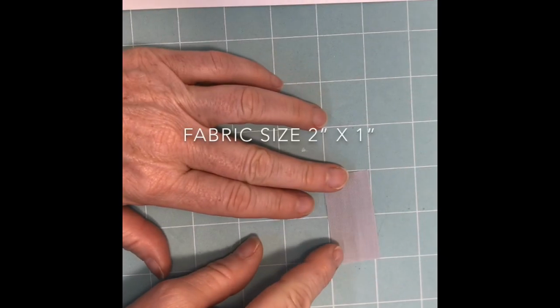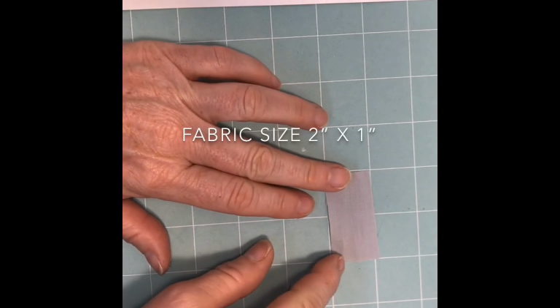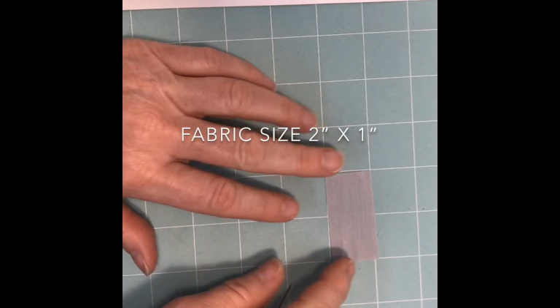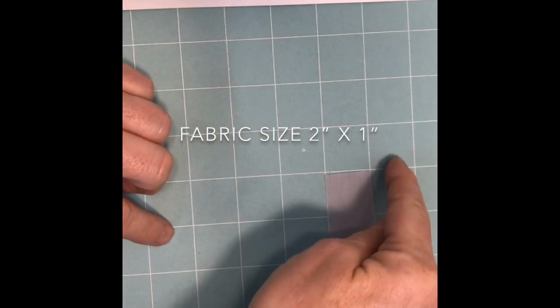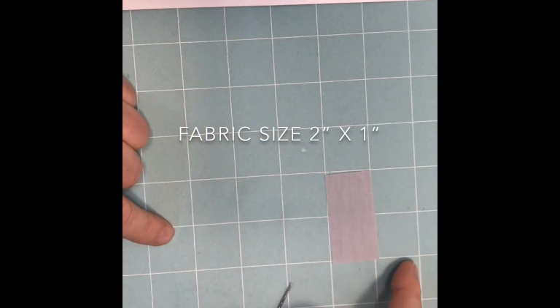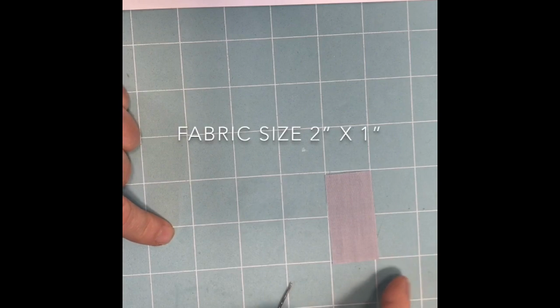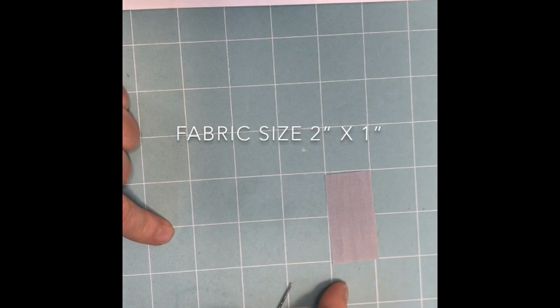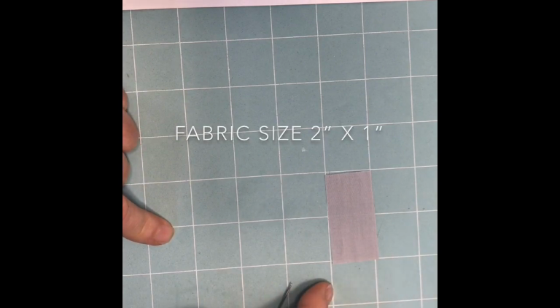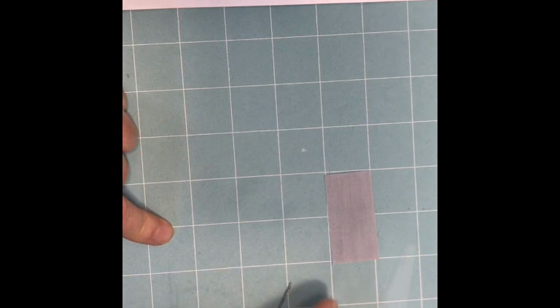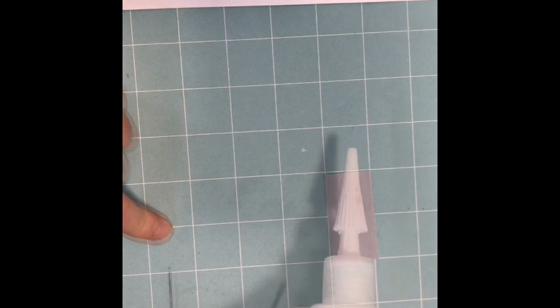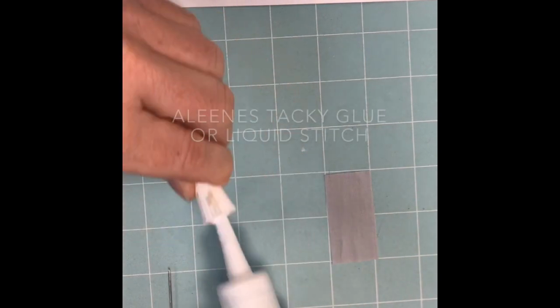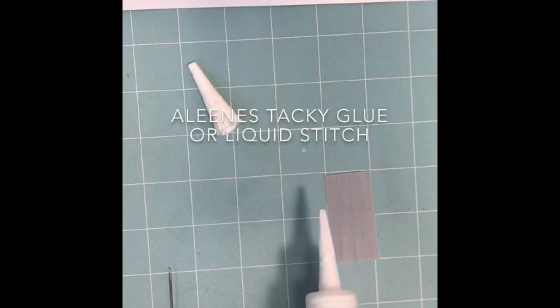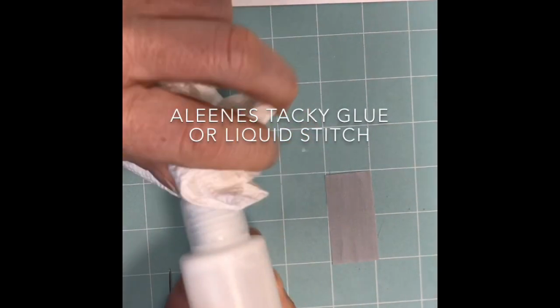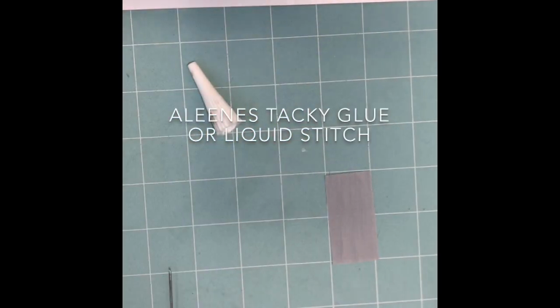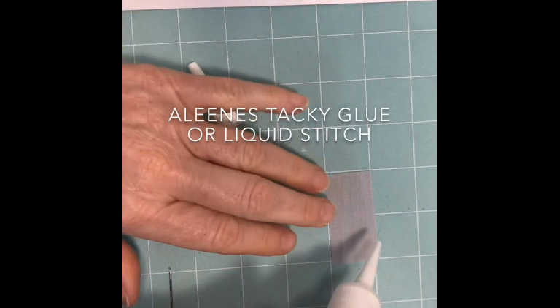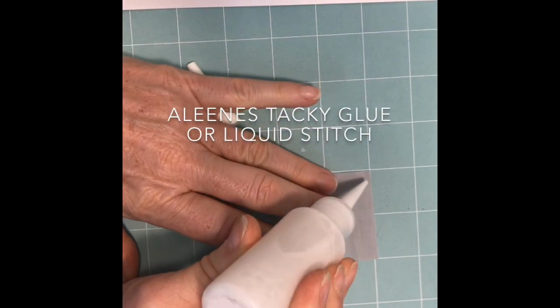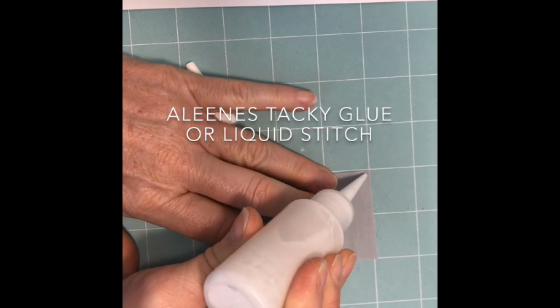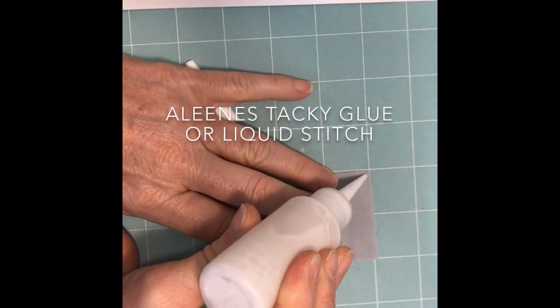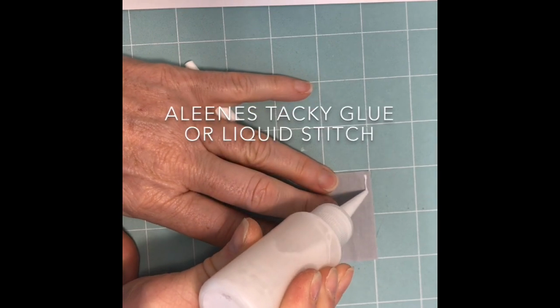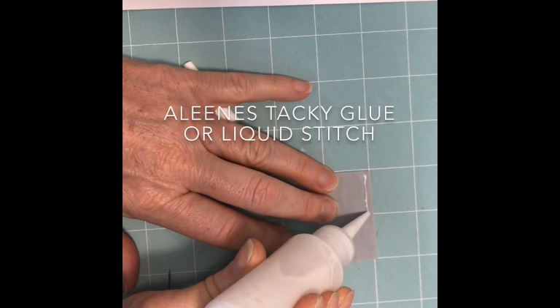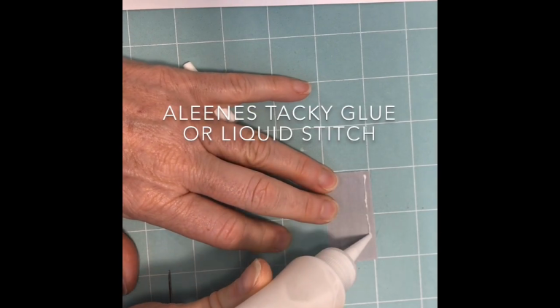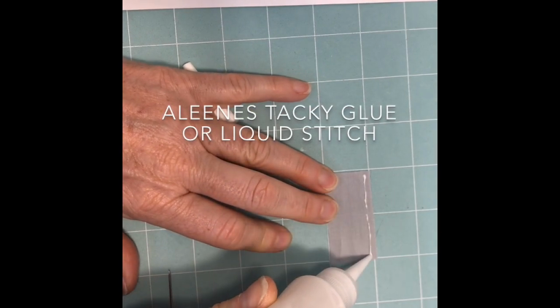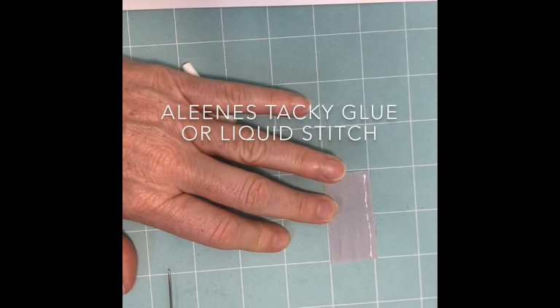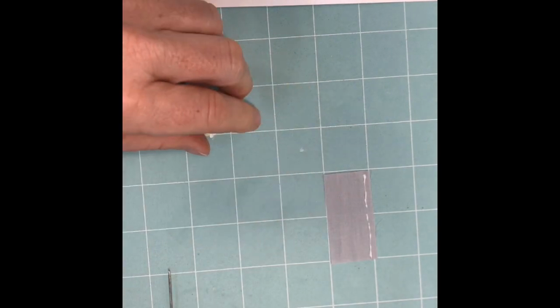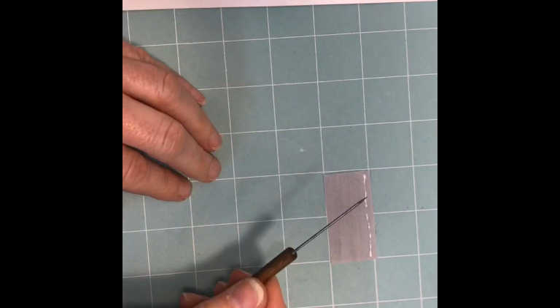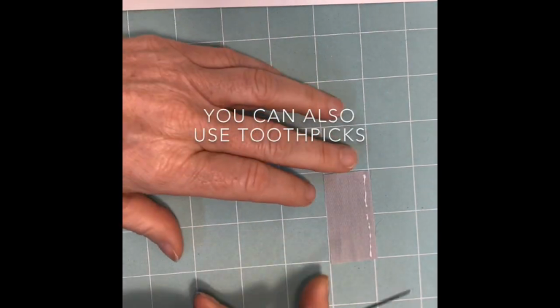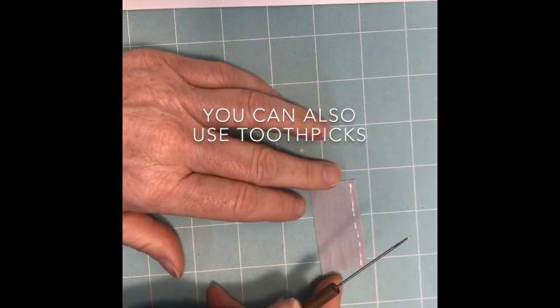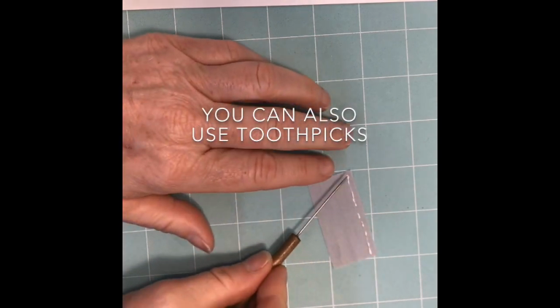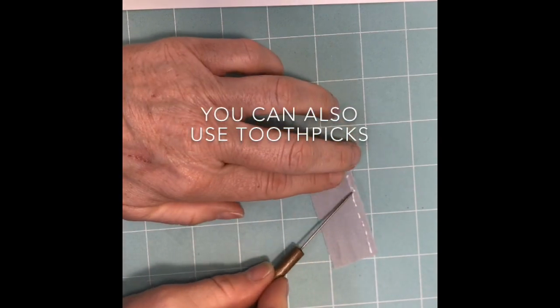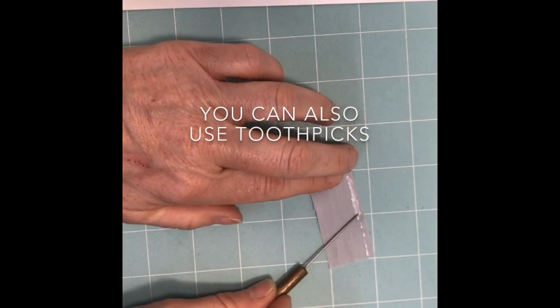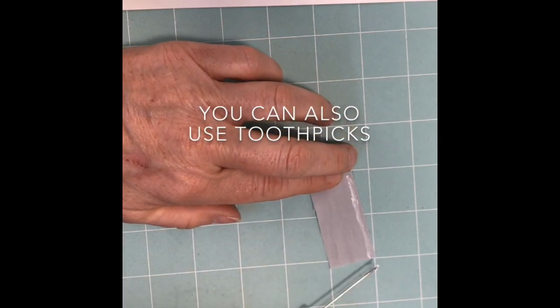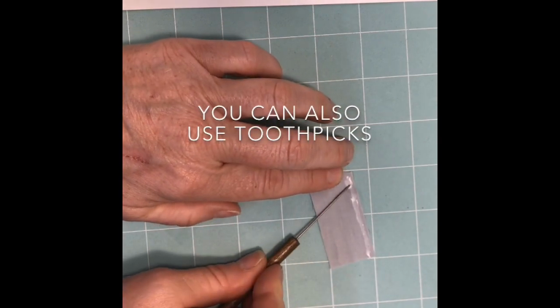Start with a piece of fabric about 2 inches by 1 inch. Place a bead of glue down one long side of that fabric like this. With your needle tool, smooth the glue along the edge.